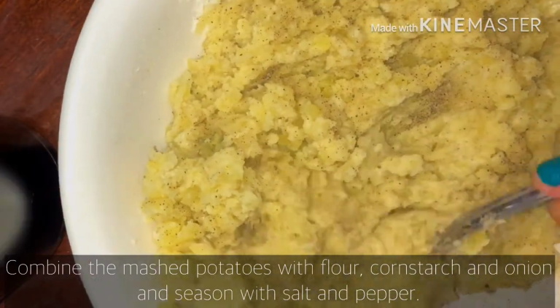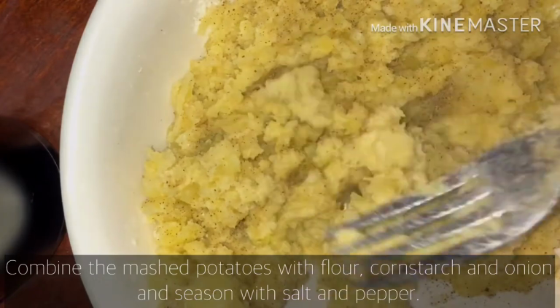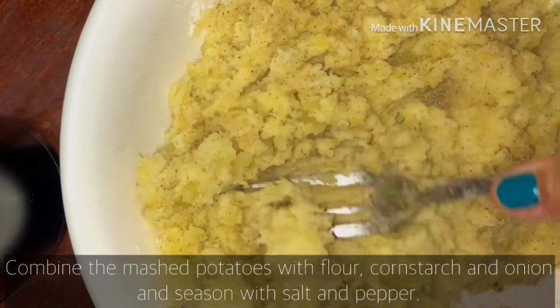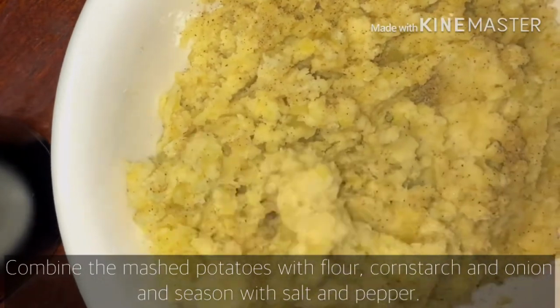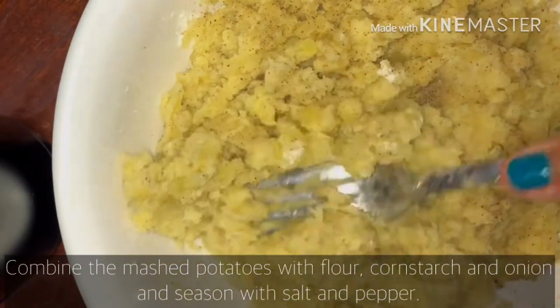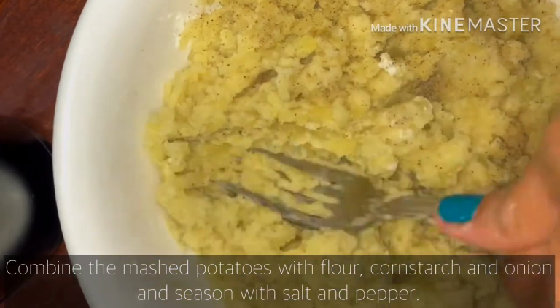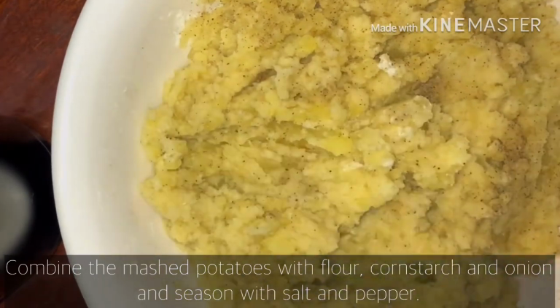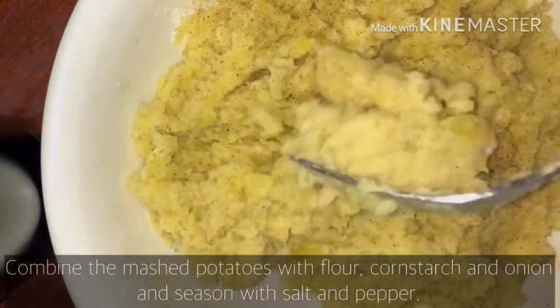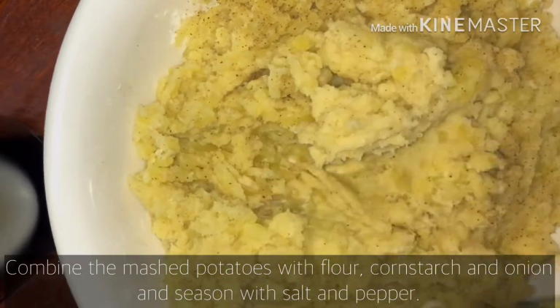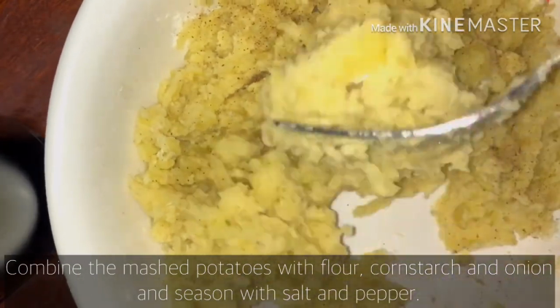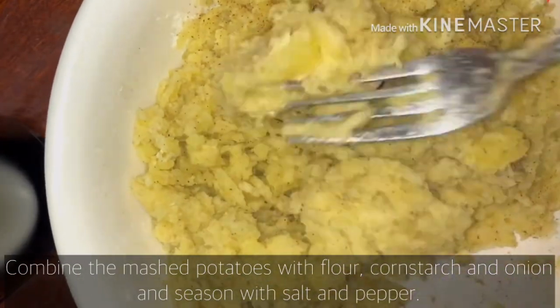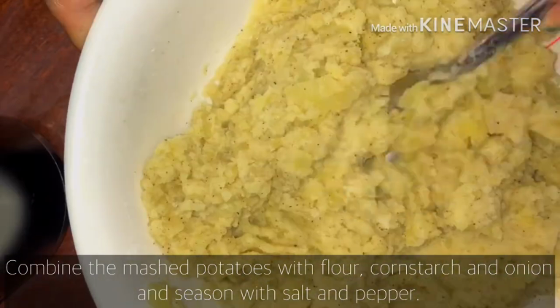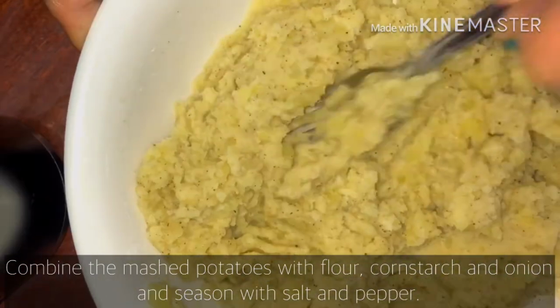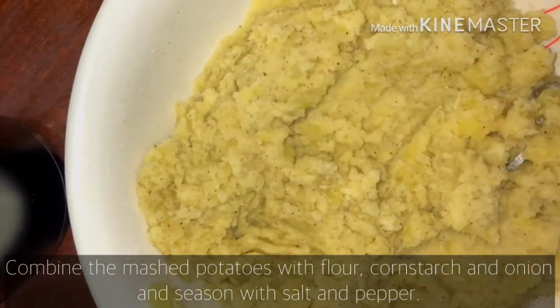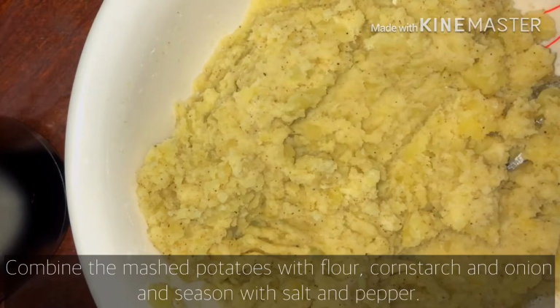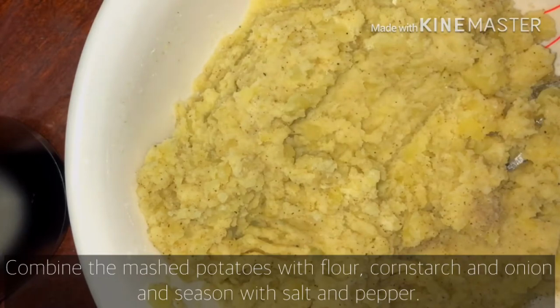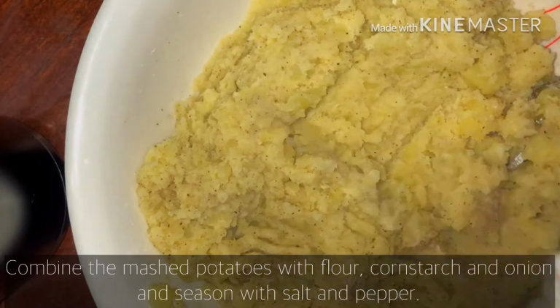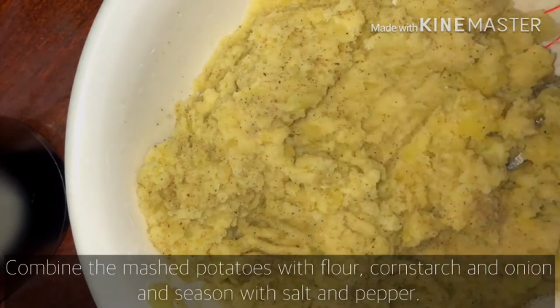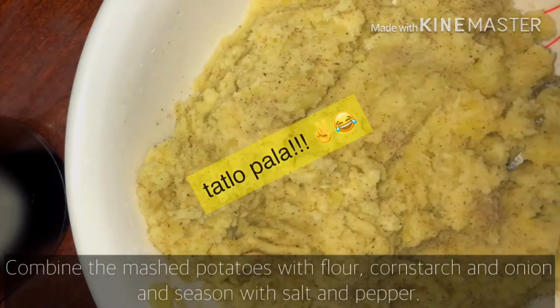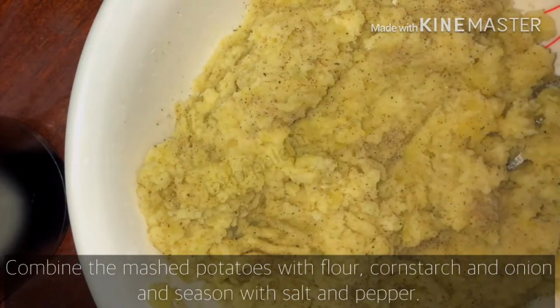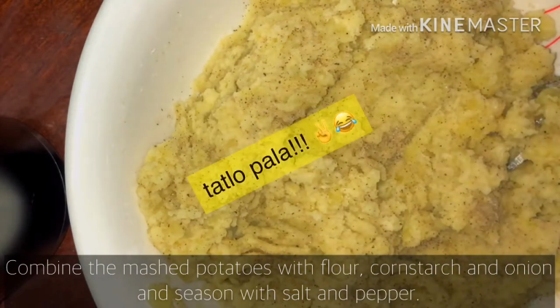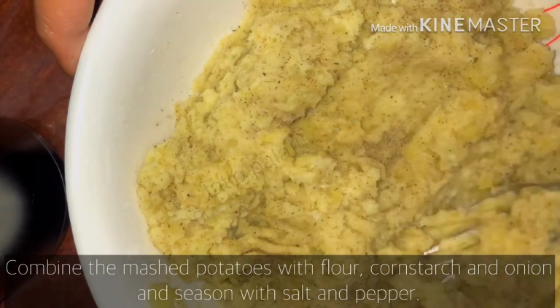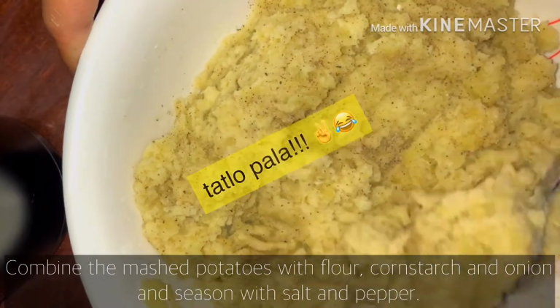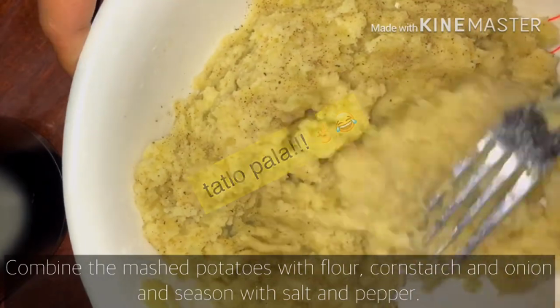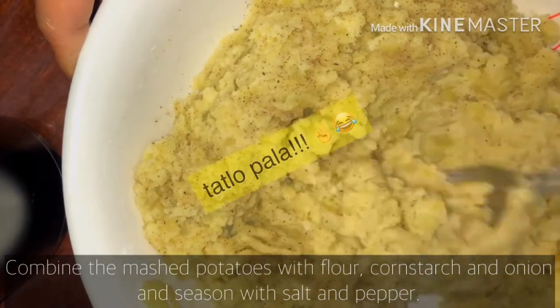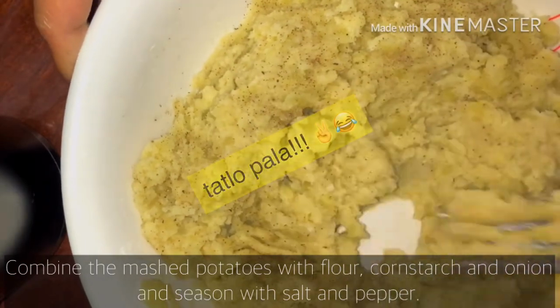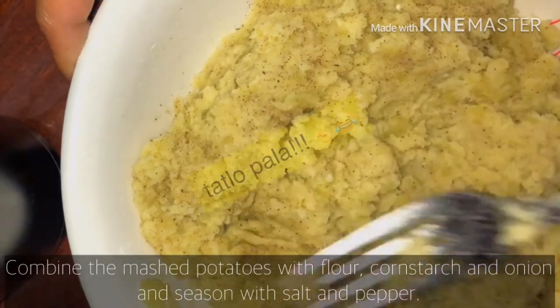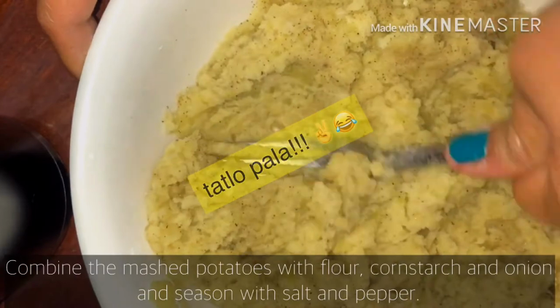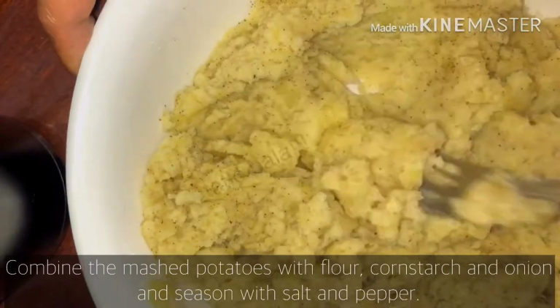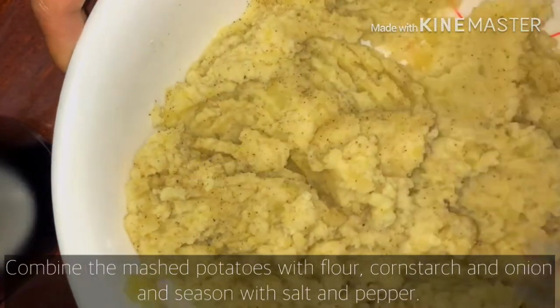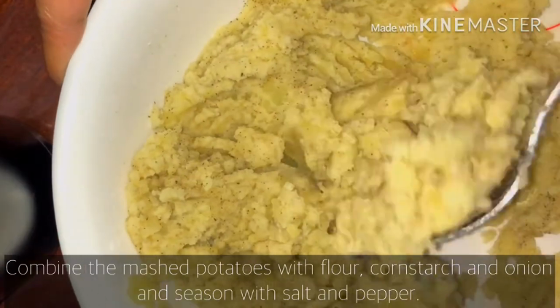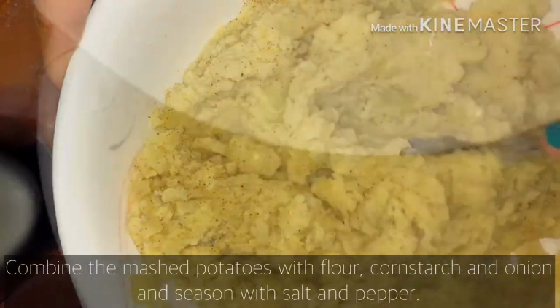Ang gagawin ko, dalawa: yung isa may cheese, yung isa naman may meatloaf sa loob, at yung isa may combination ng cheese and meatloaf. Para marami tayong choices.